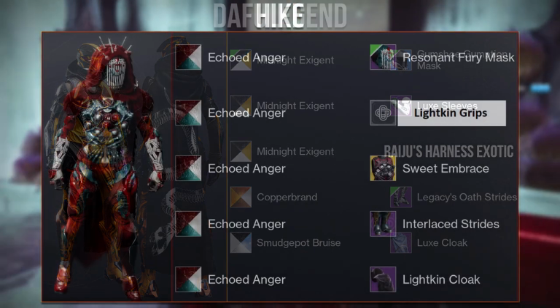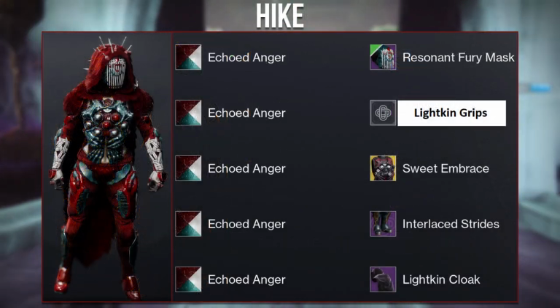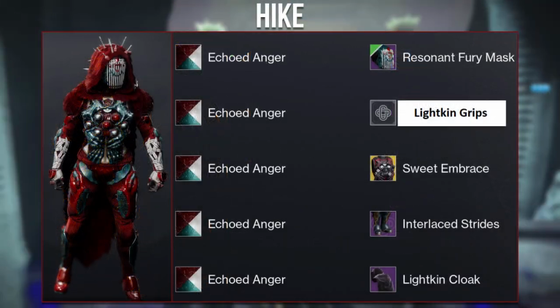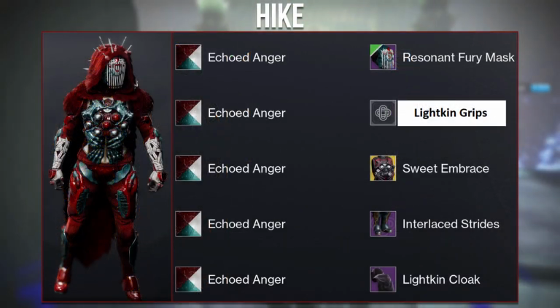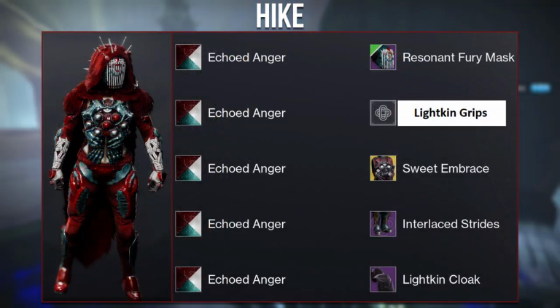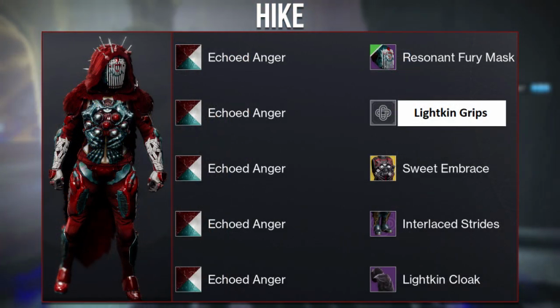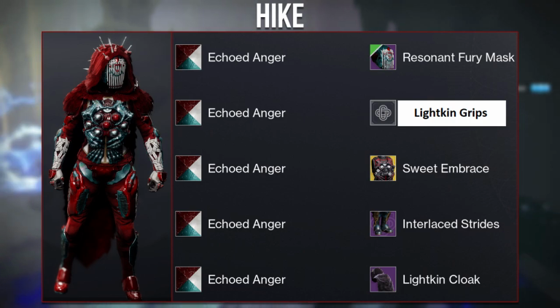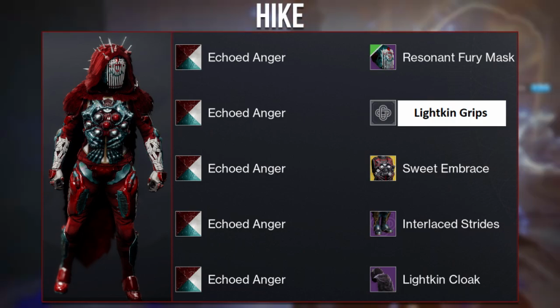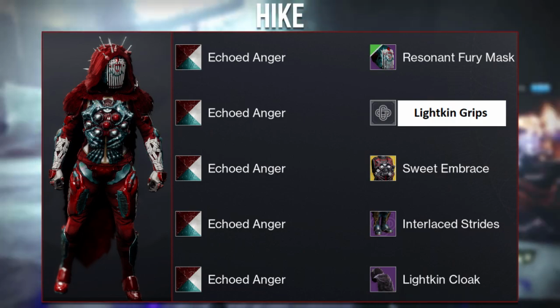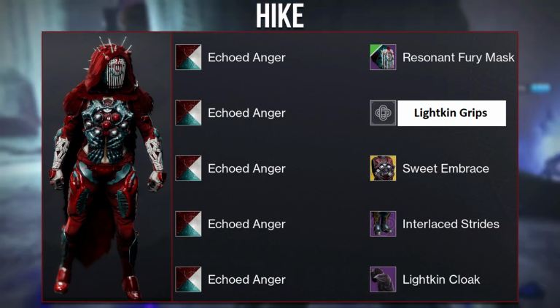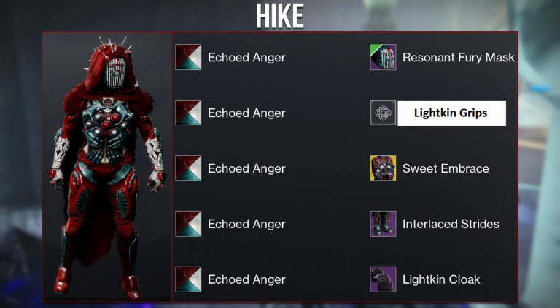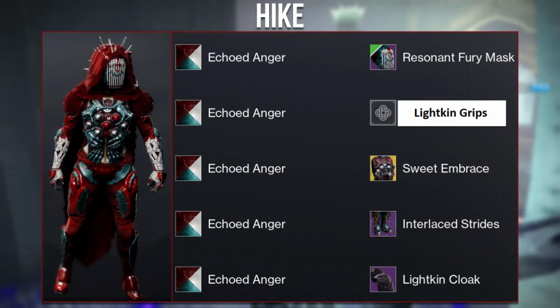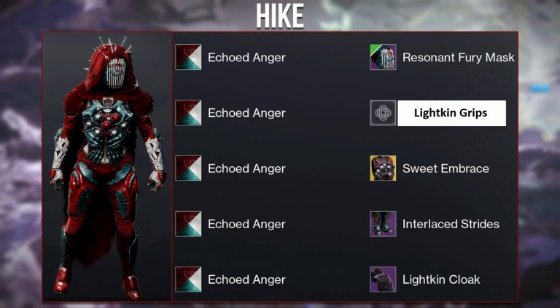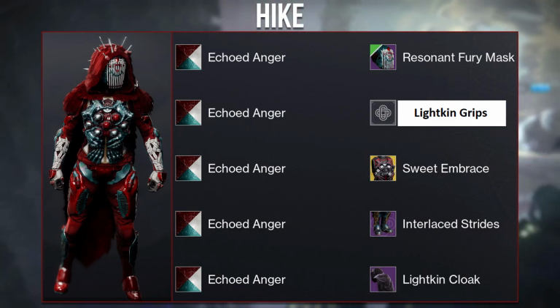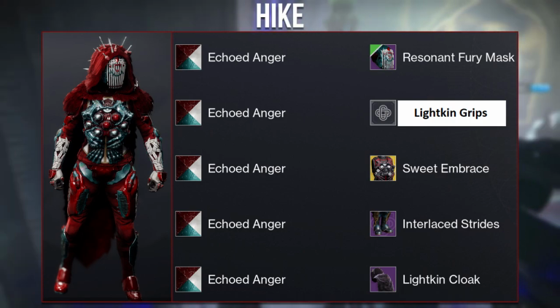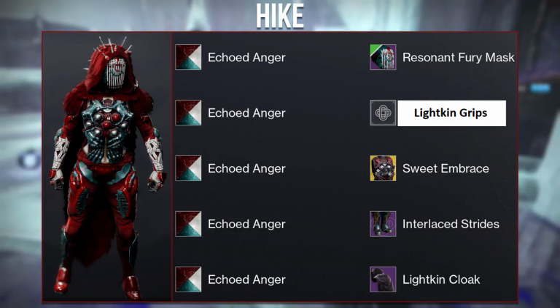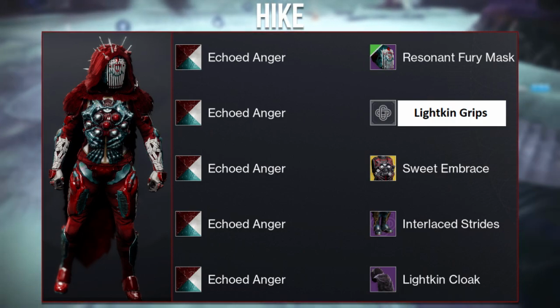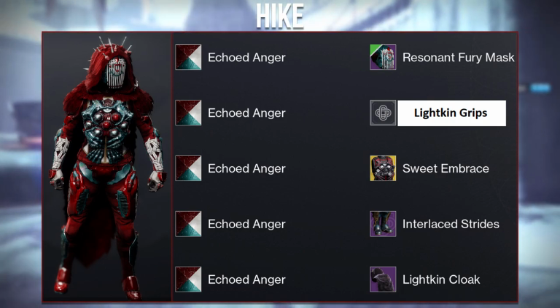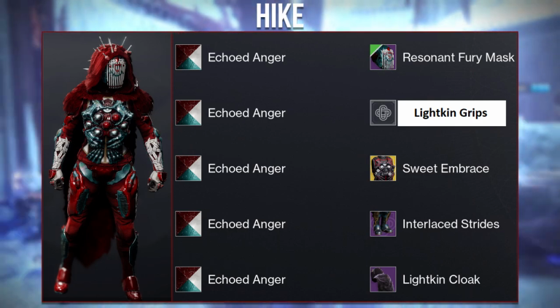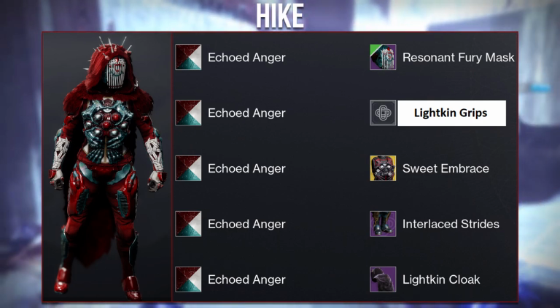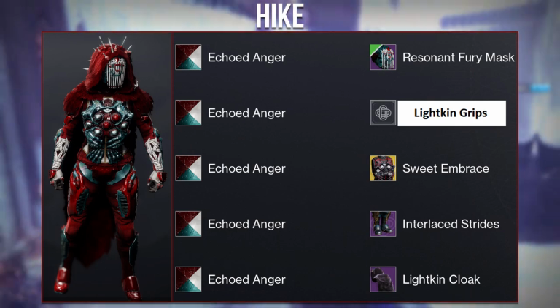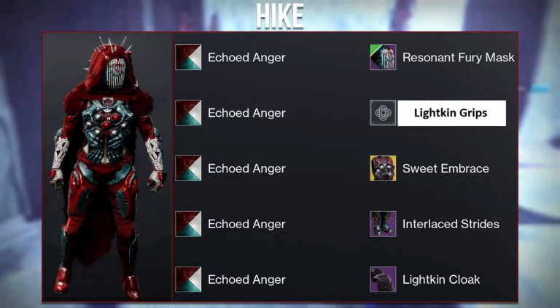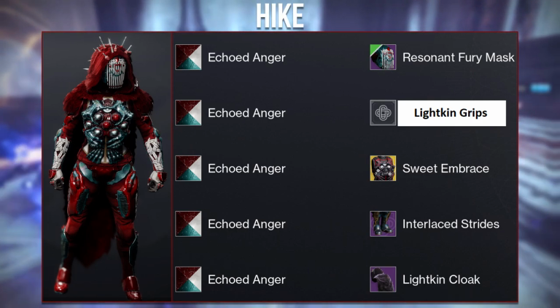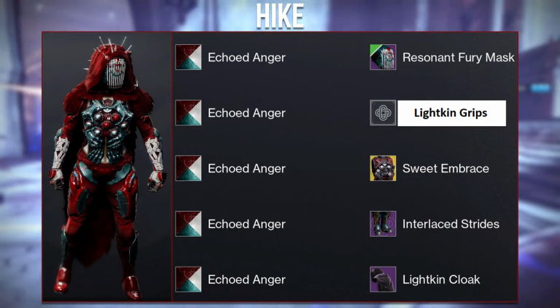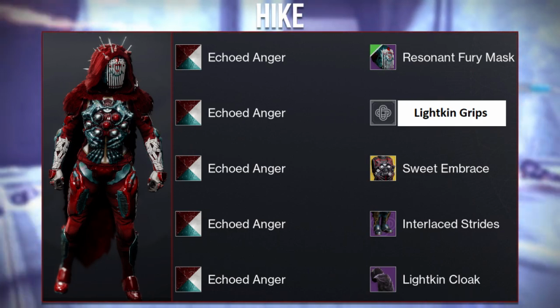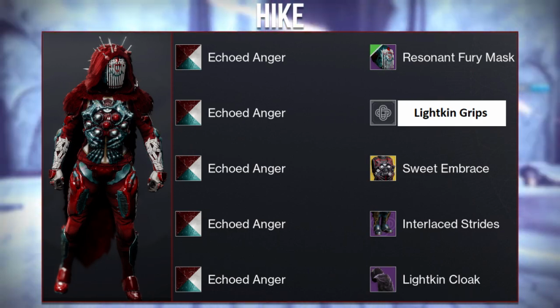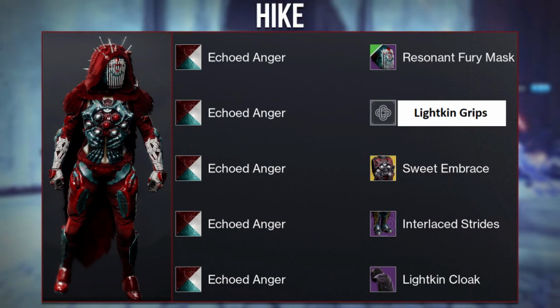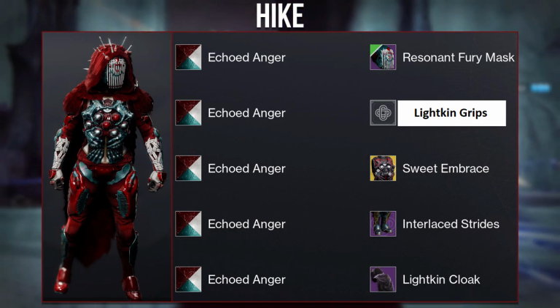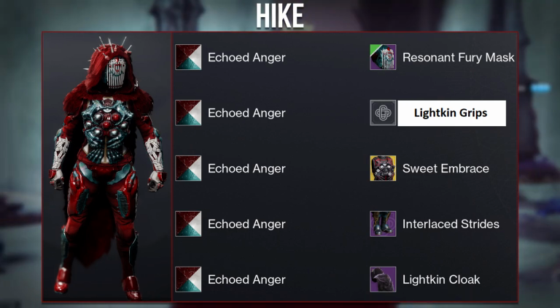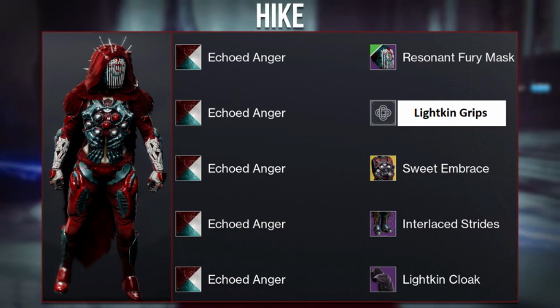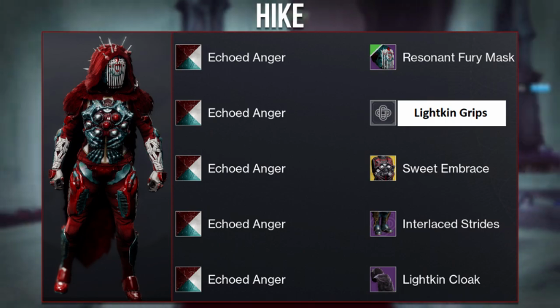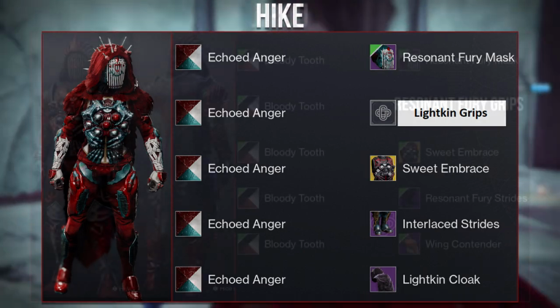Here we have another set using the Sweet Embrace ornaments for the Omnioculus, this time from Hike. They used the new raid shader Echo Dango, which looks fantastic on pretty much any piece — definitely a shader I'd recommend picking up.